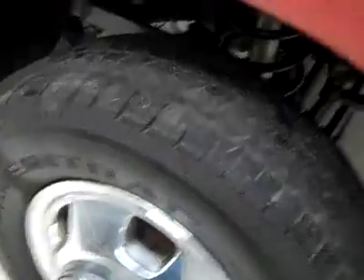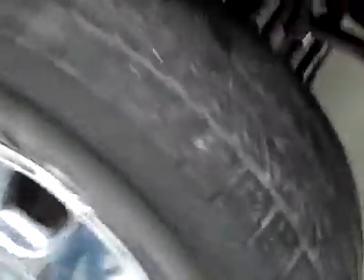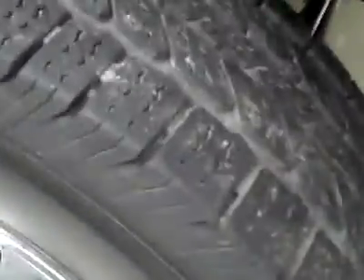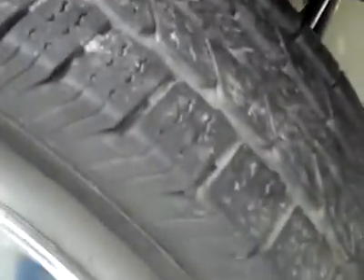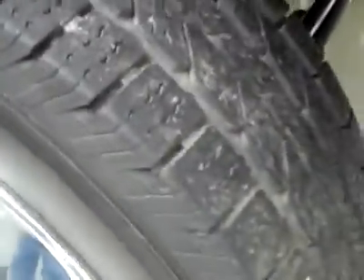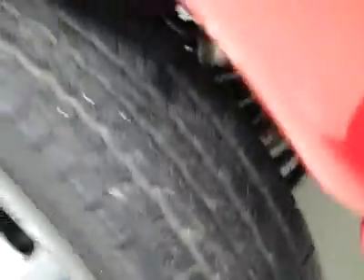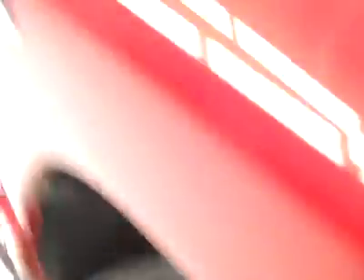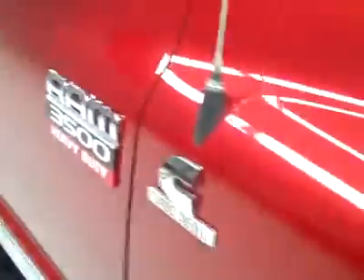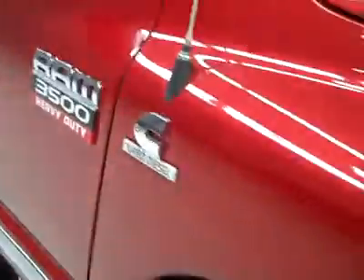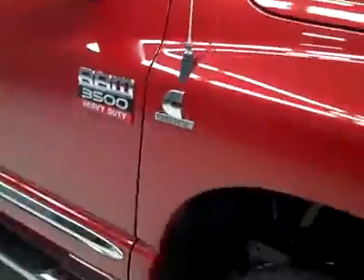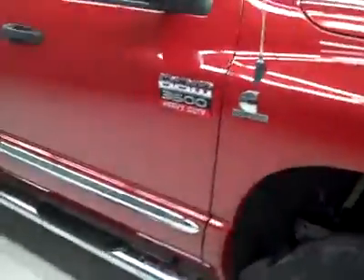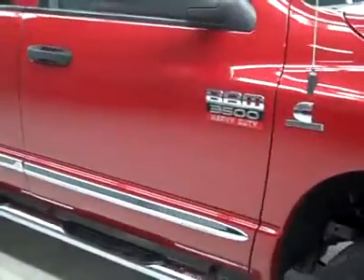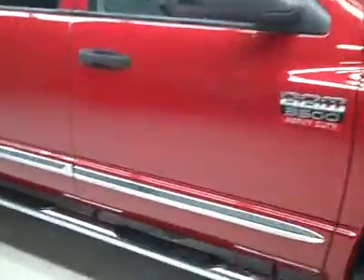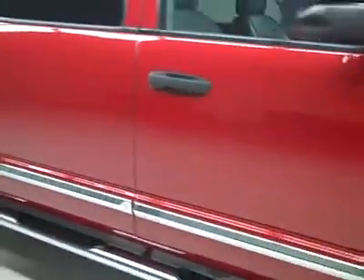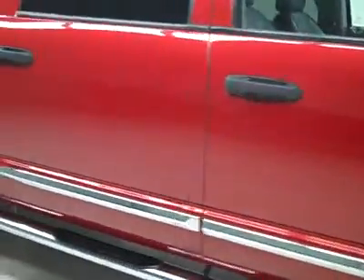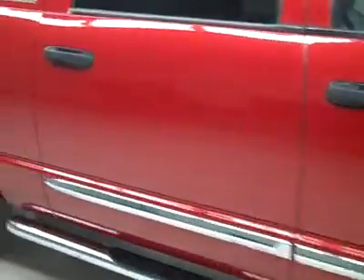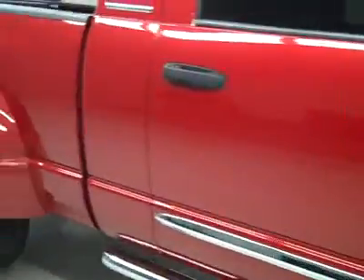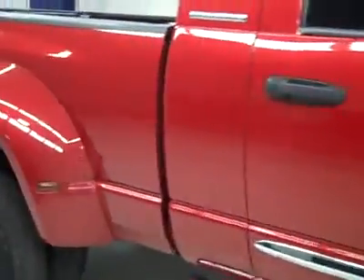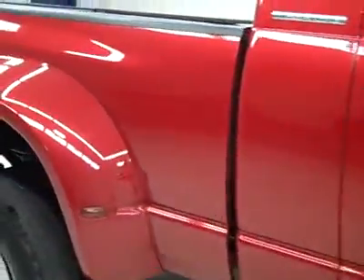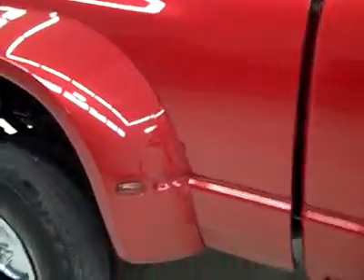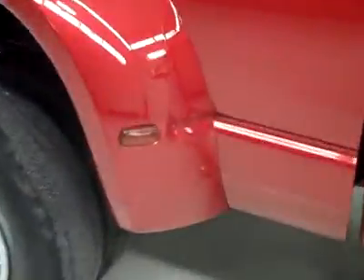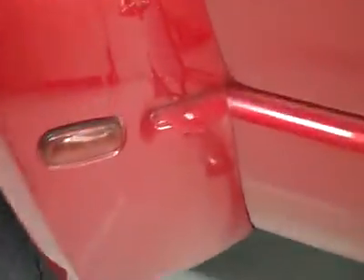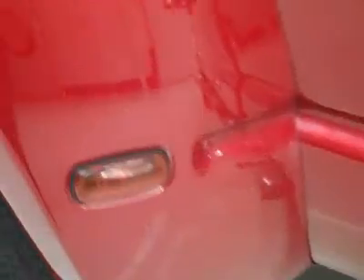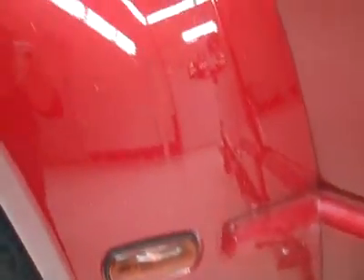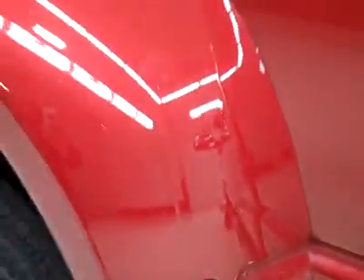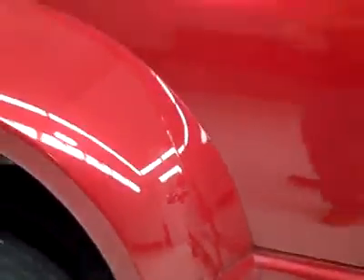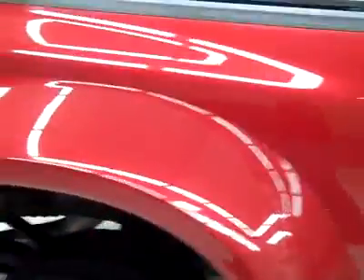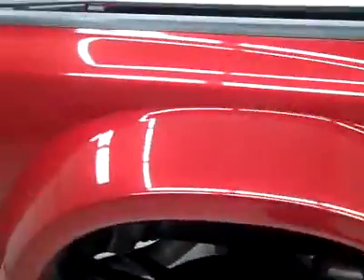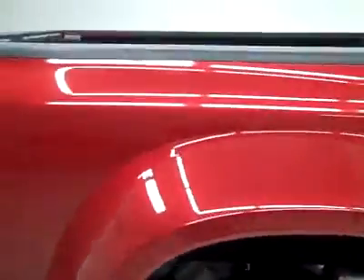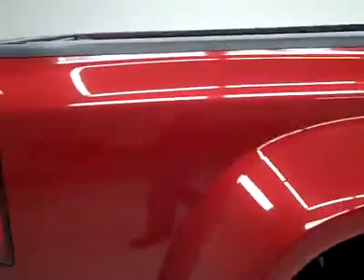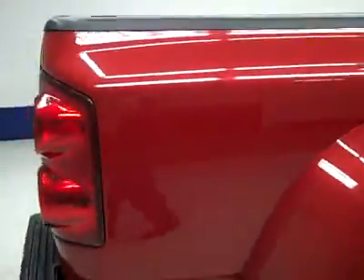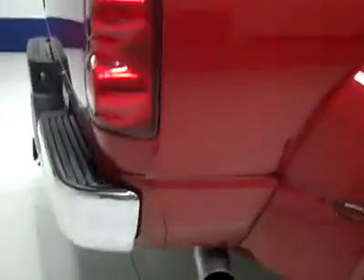These General Ameritrac tires have probably right around 50, maybe 60% of the tread. And going down this side, you can see just how clean, shiny and reflective the paint is — a couple little rock chips on the tub, which is very common for dualies.